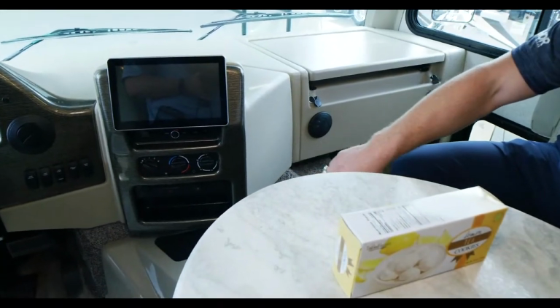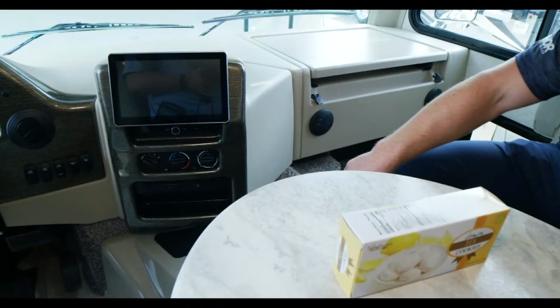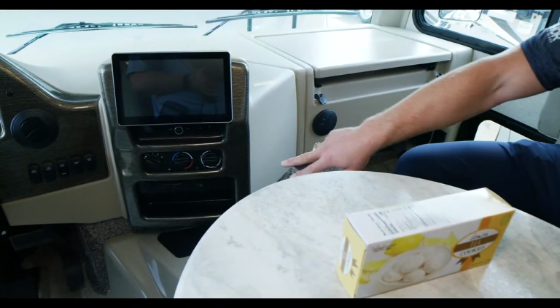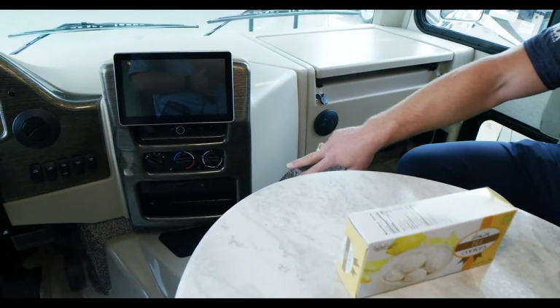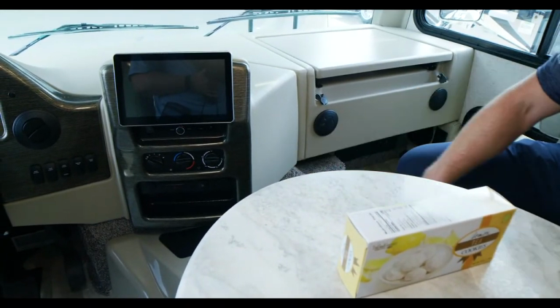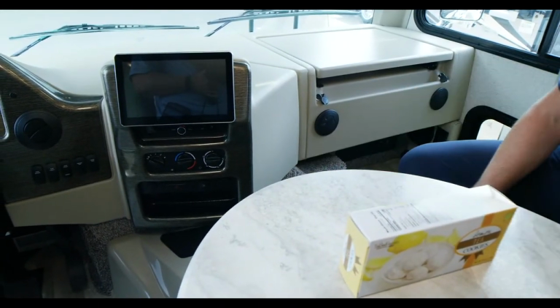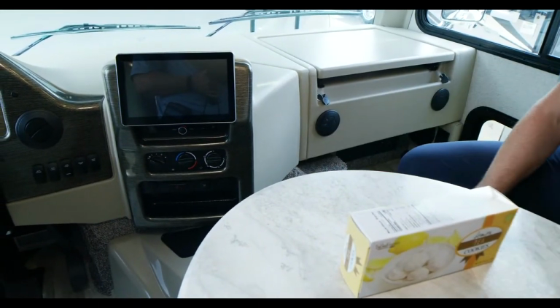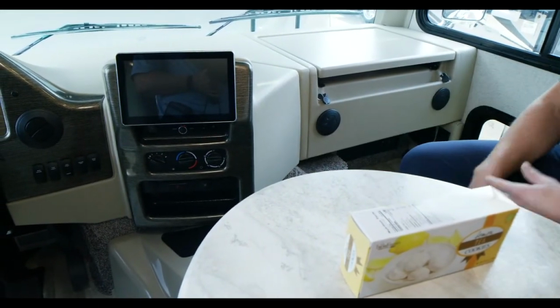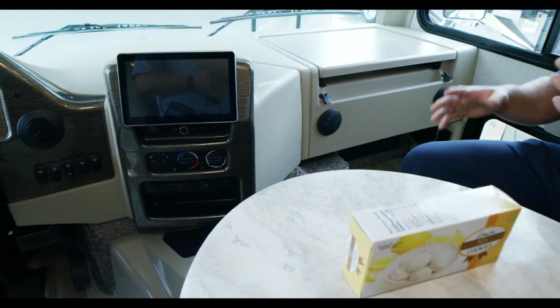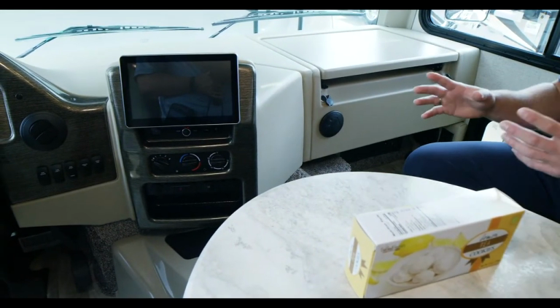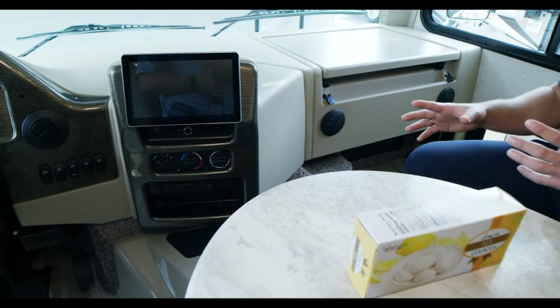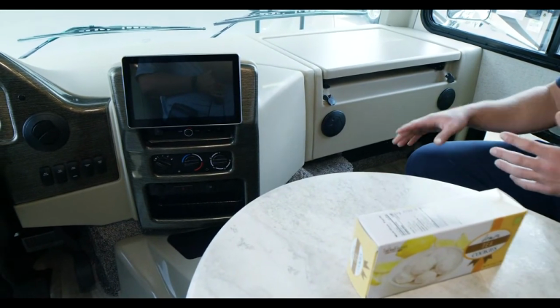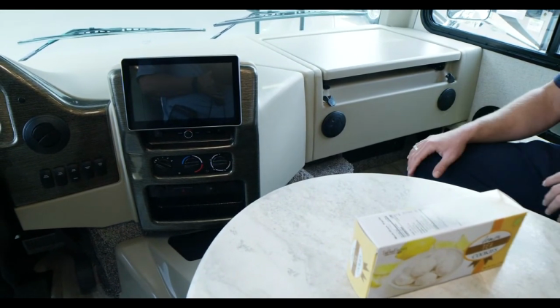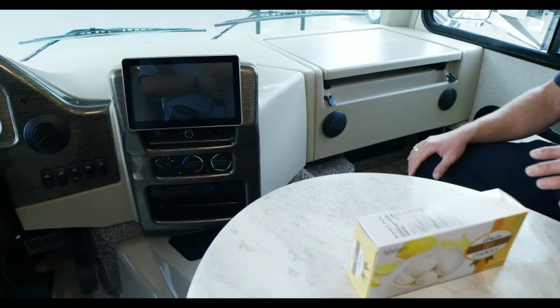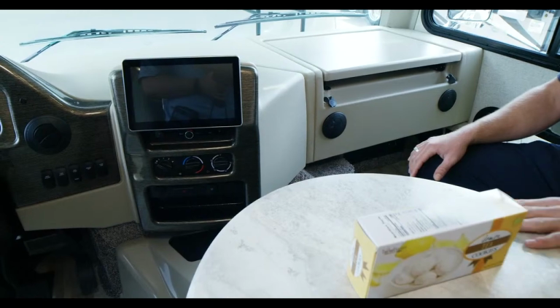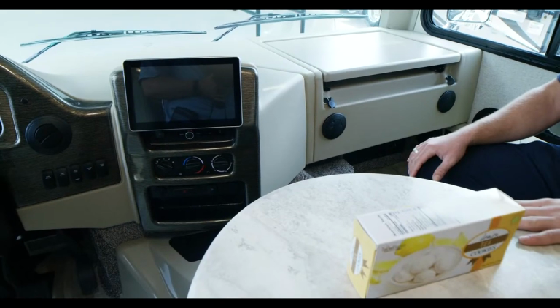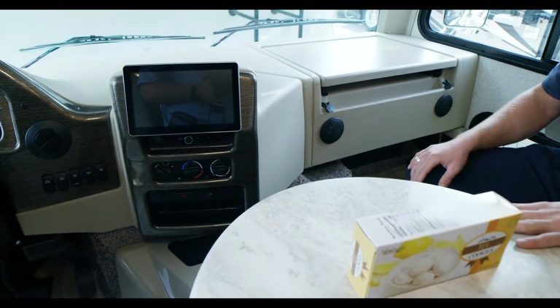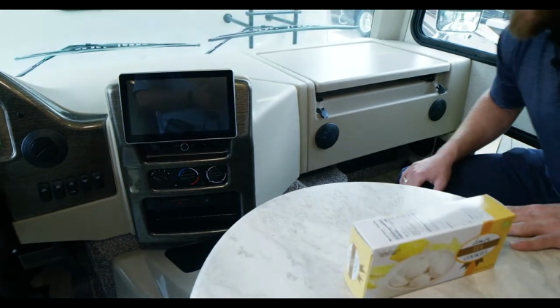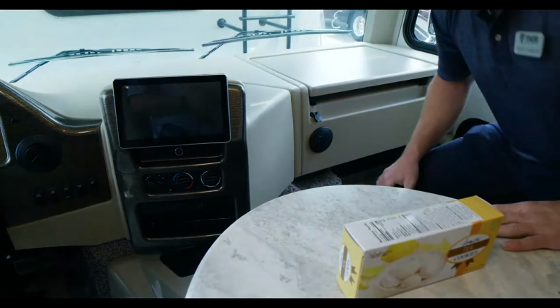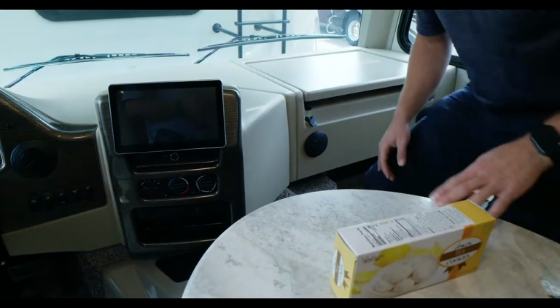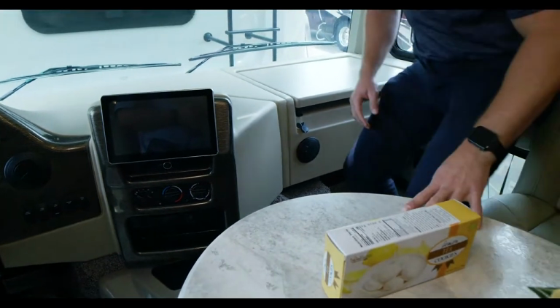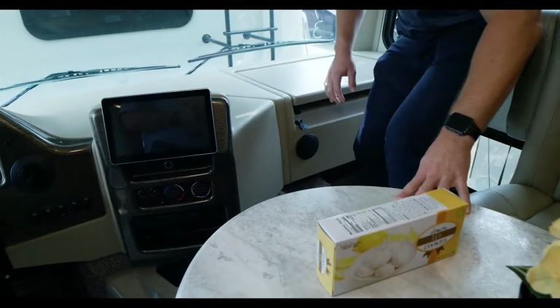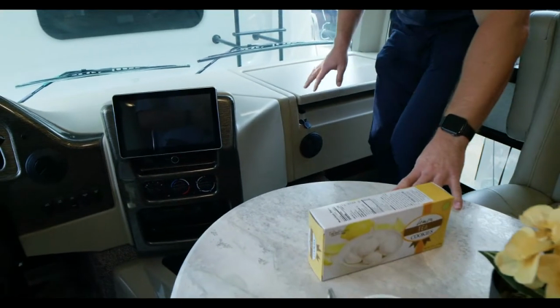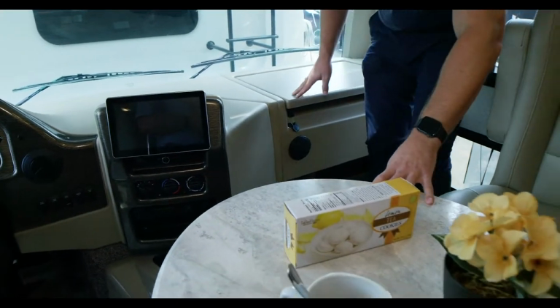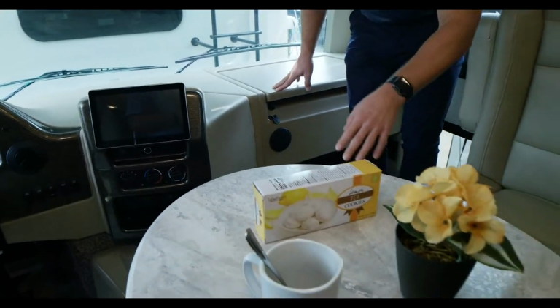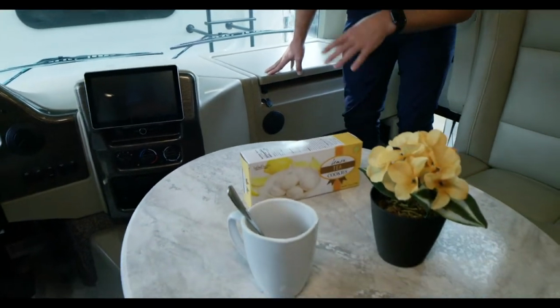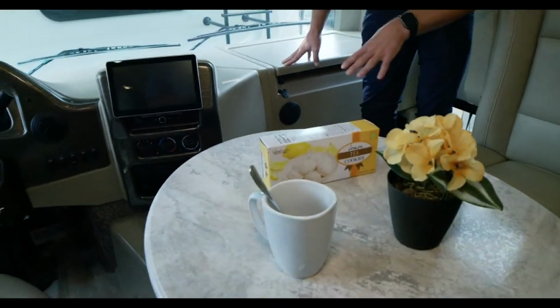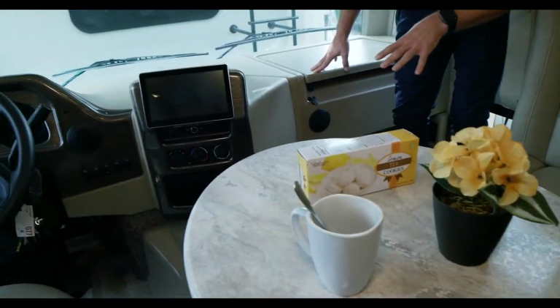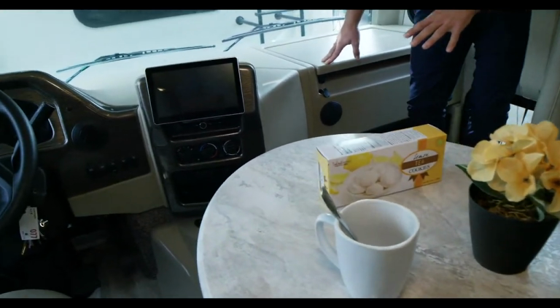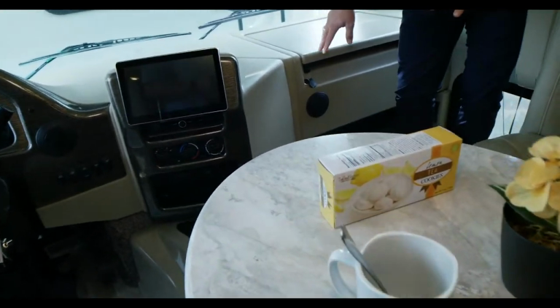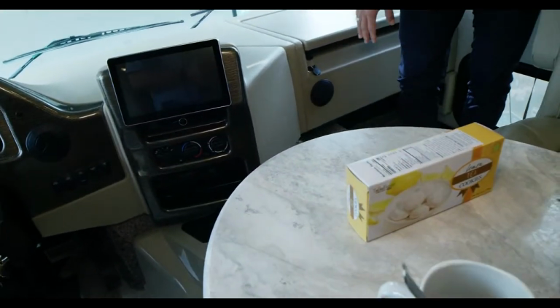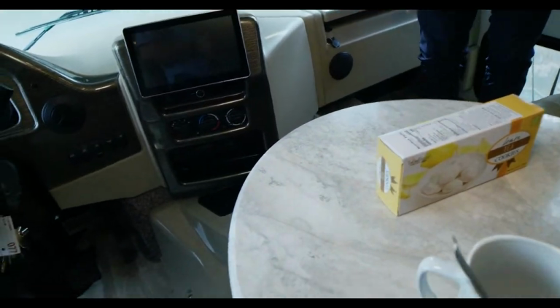You've got your climate controls up front, hazard lights, and traction control right there.